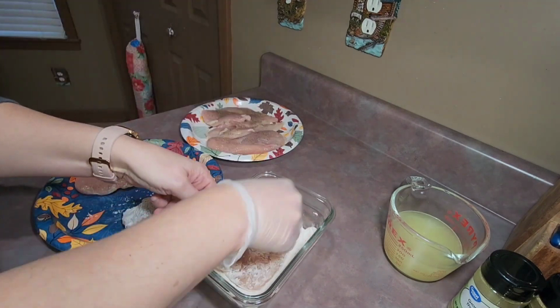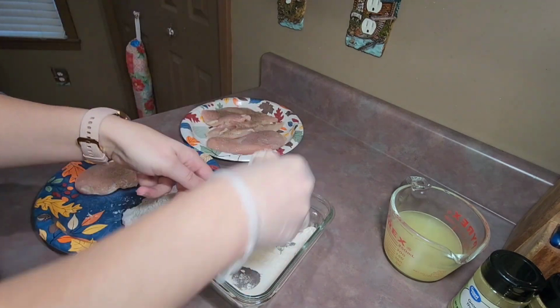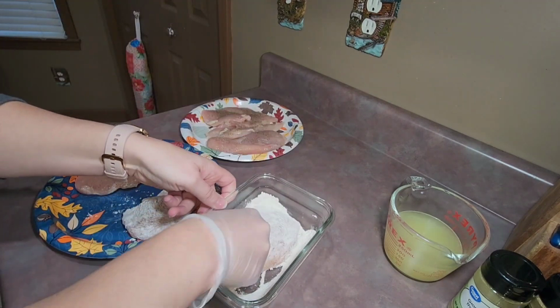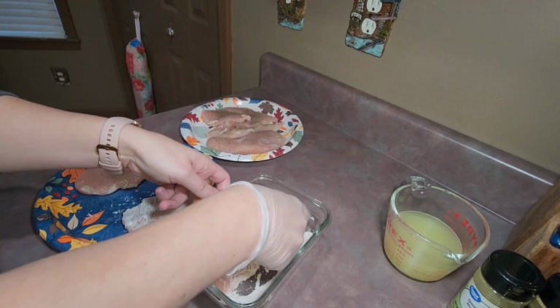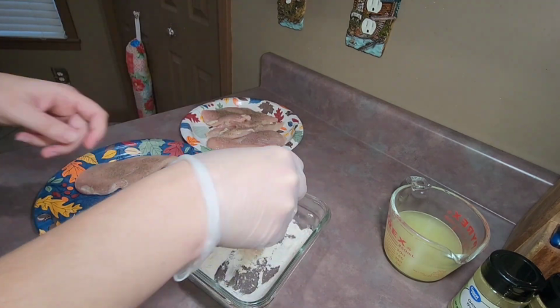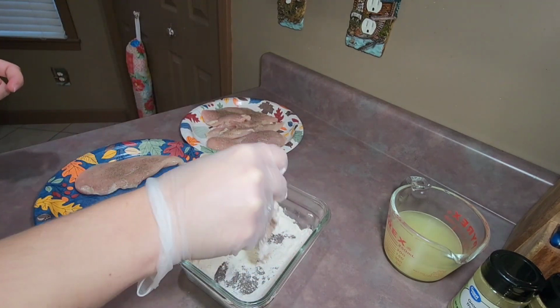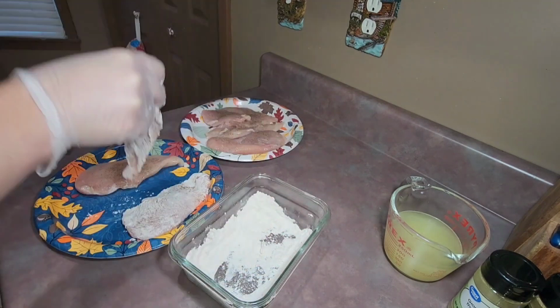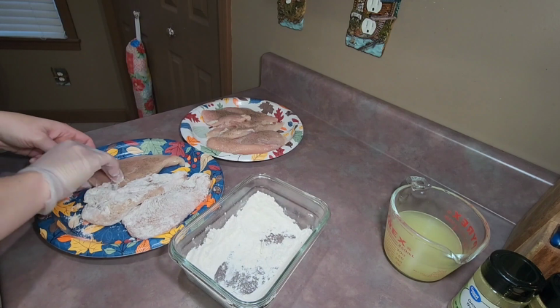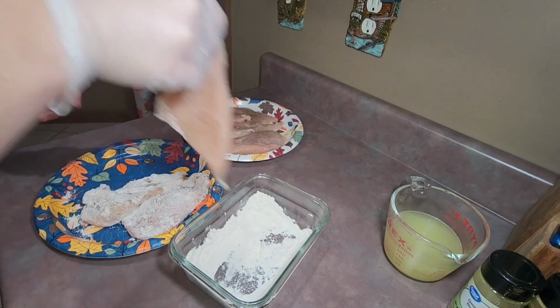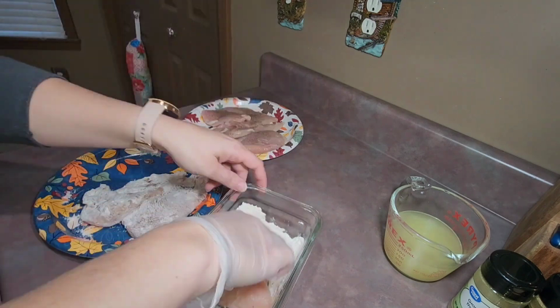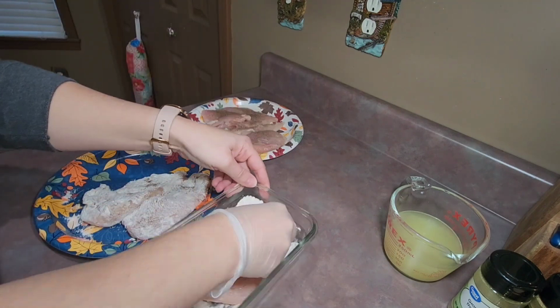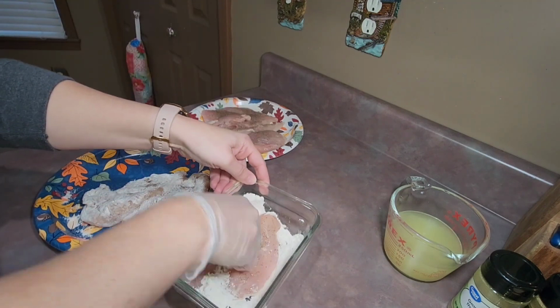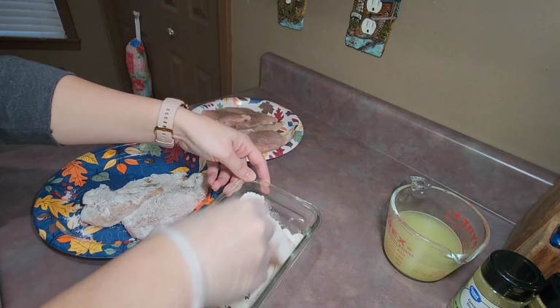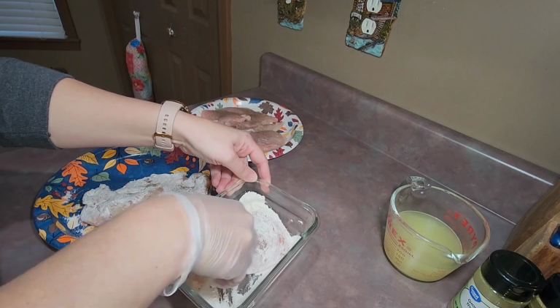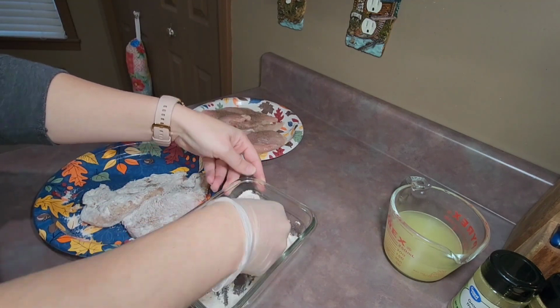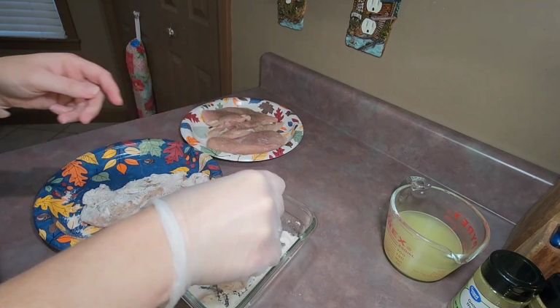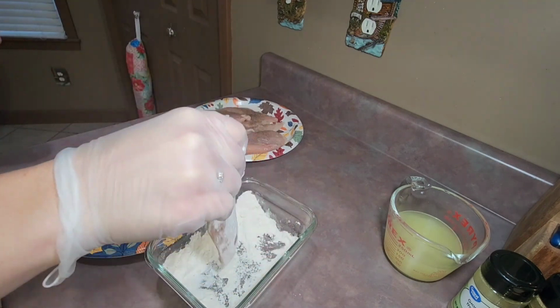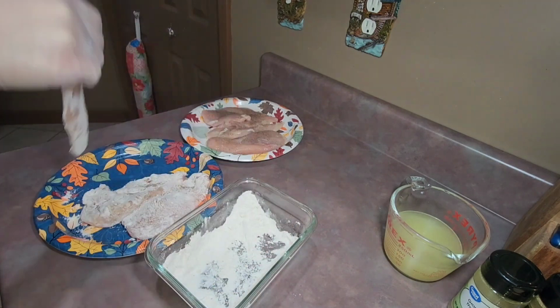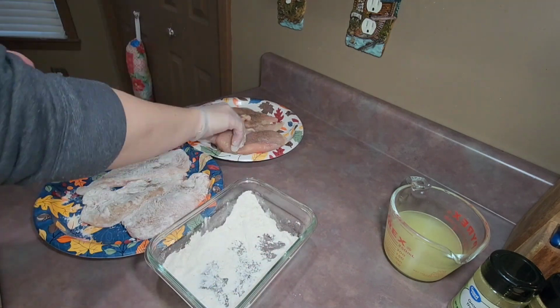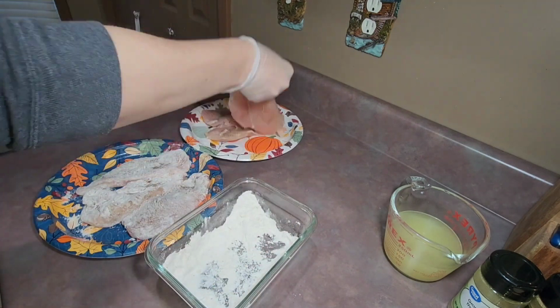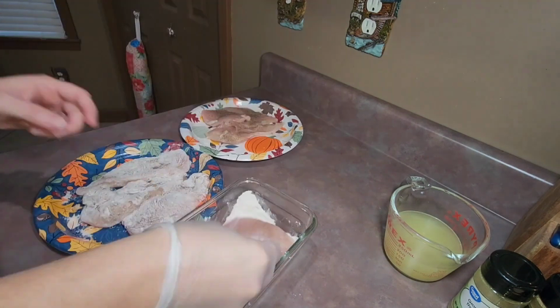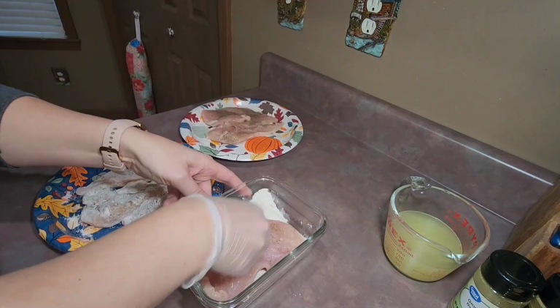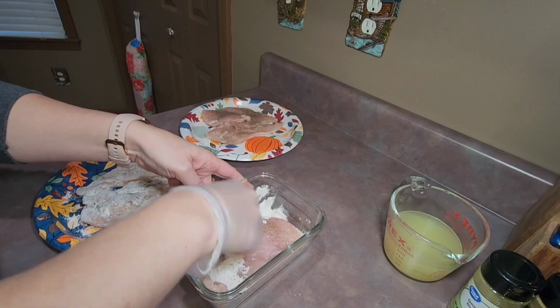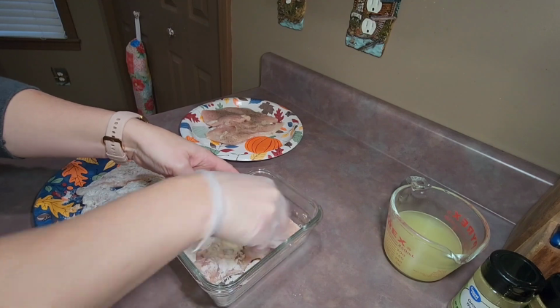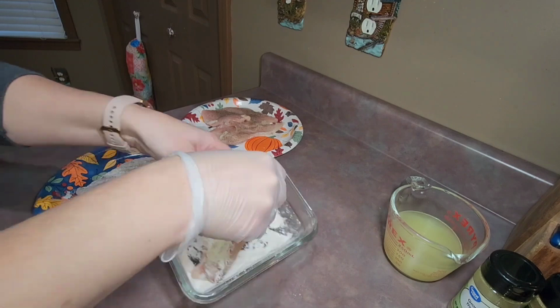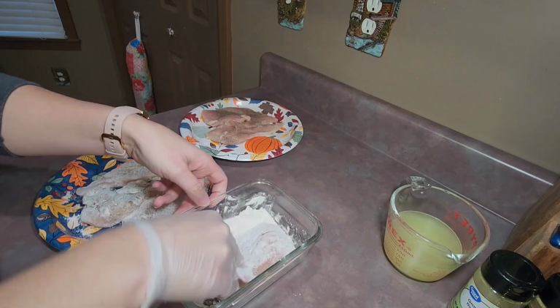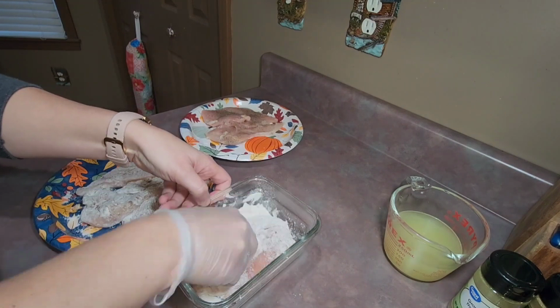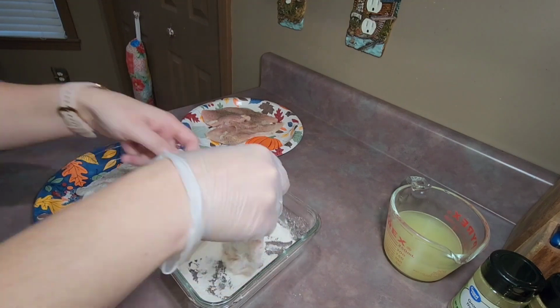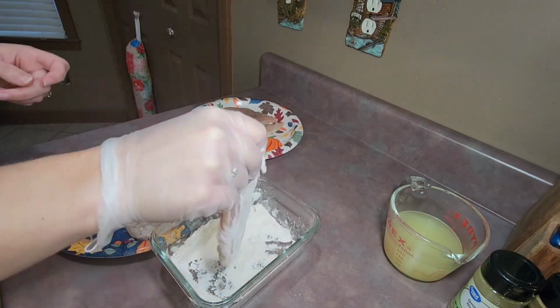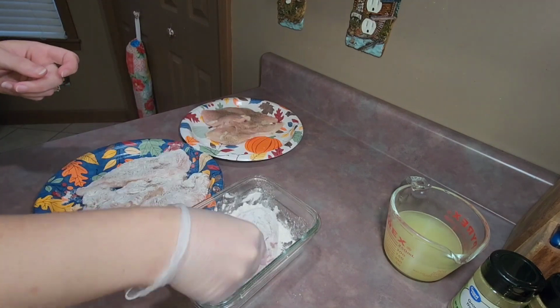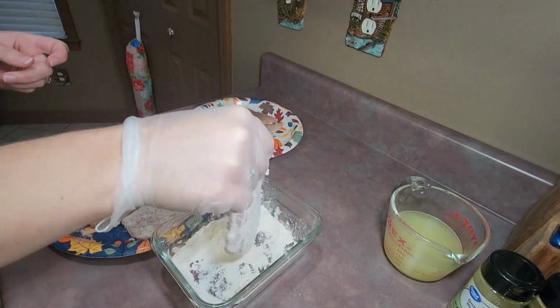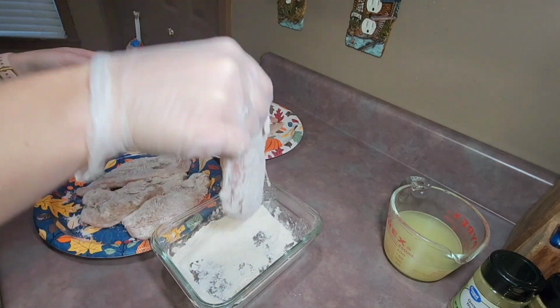I had a skillet with a little bit of olive oil on my stove and I was letting that heat up while I was dredging my chicken in the flour.